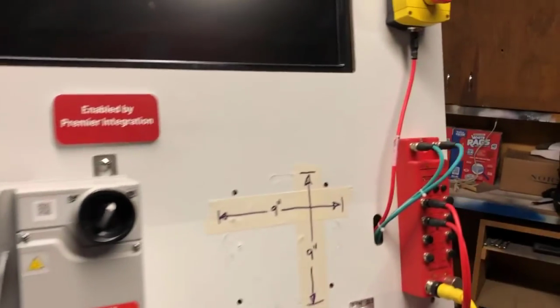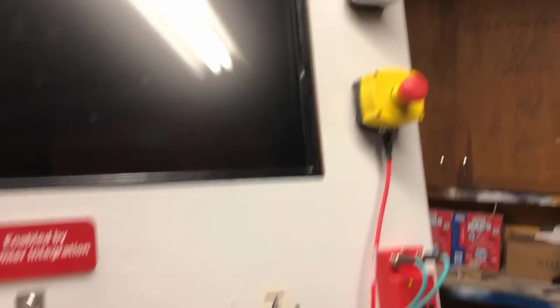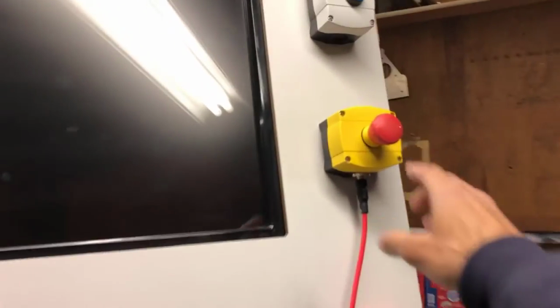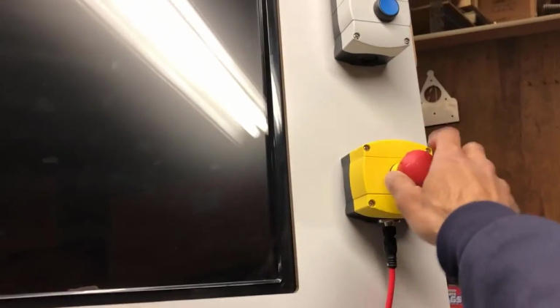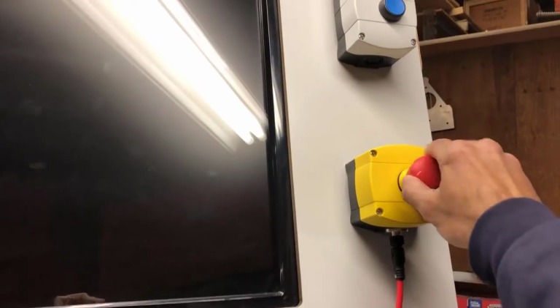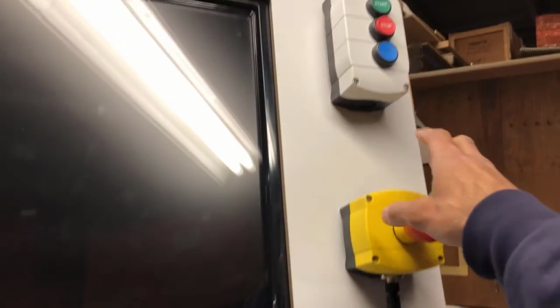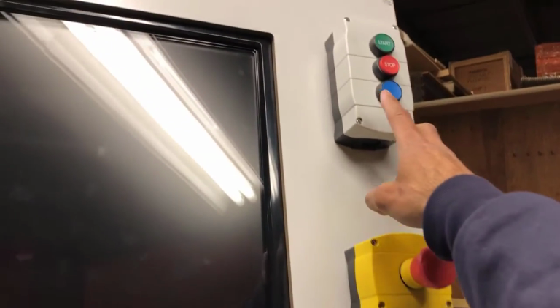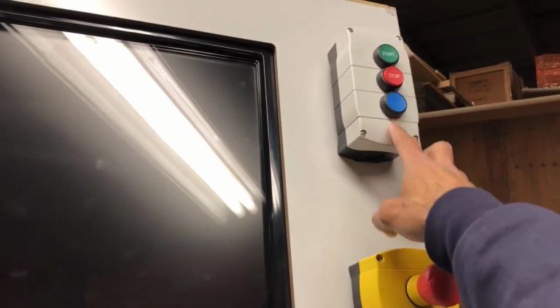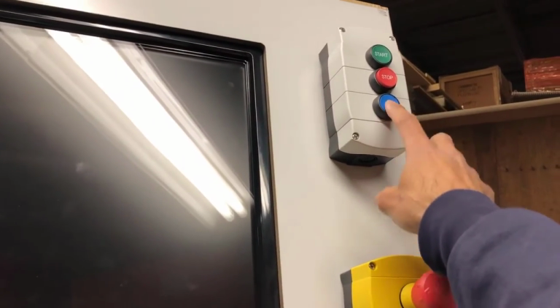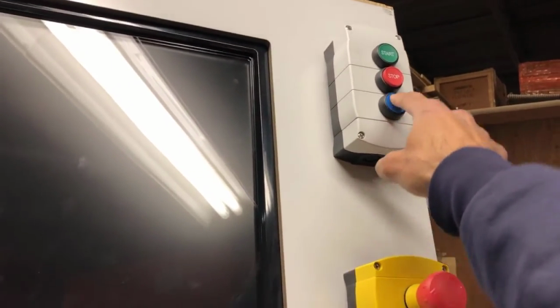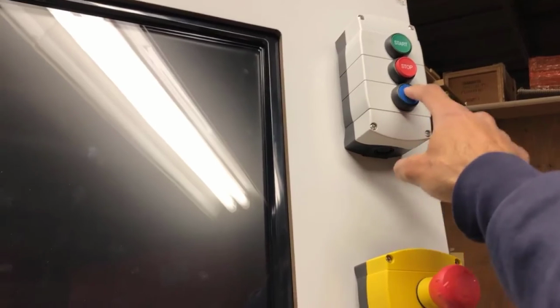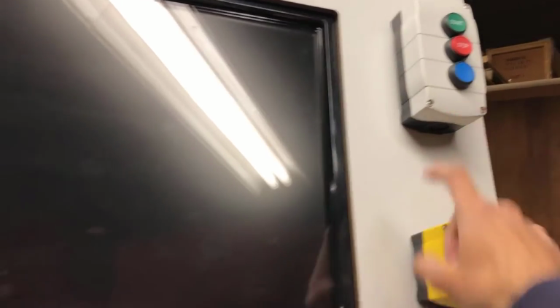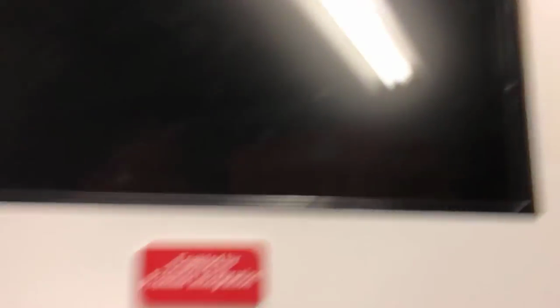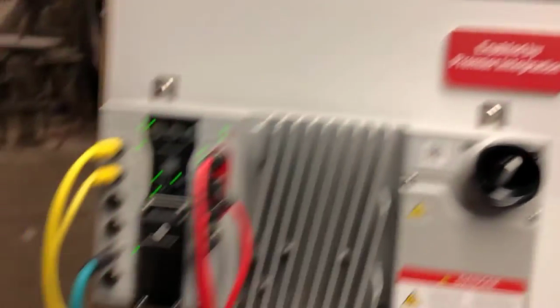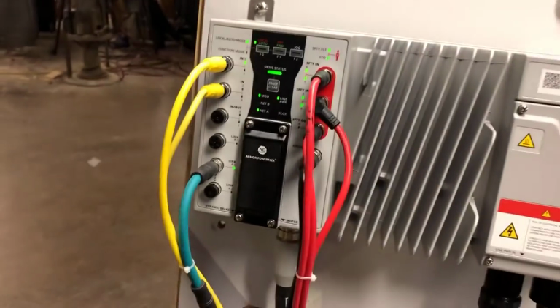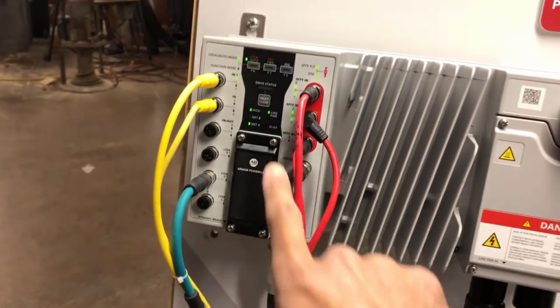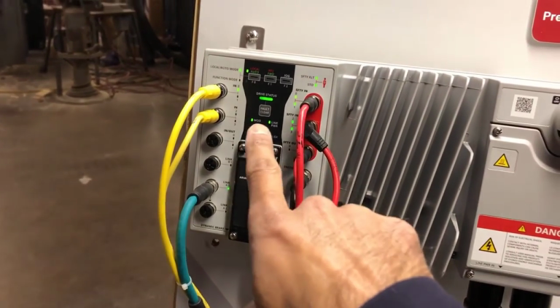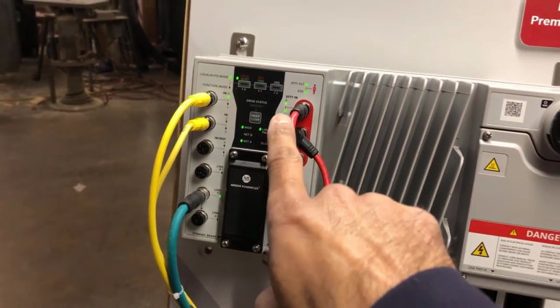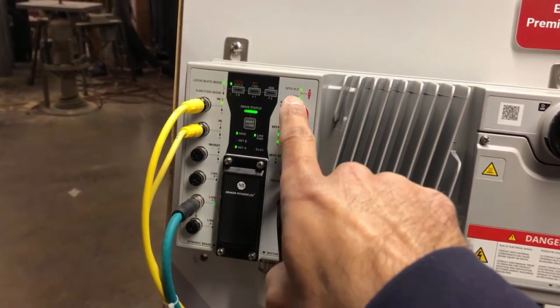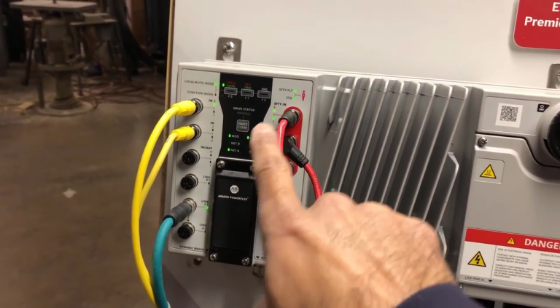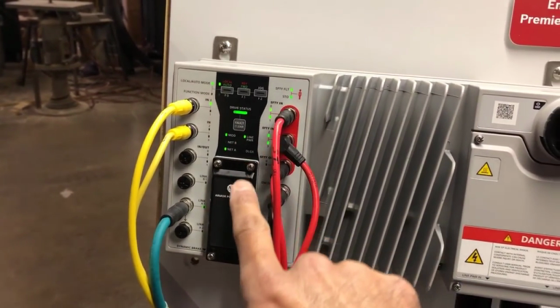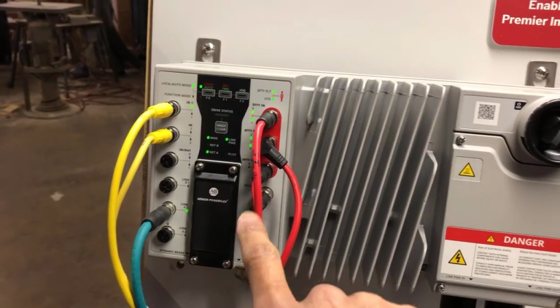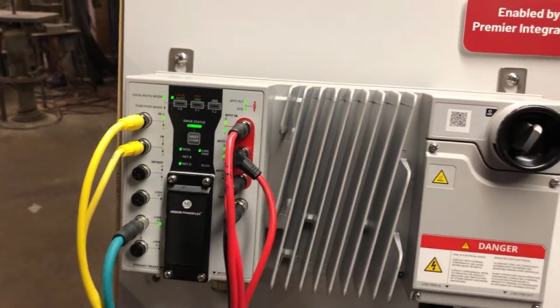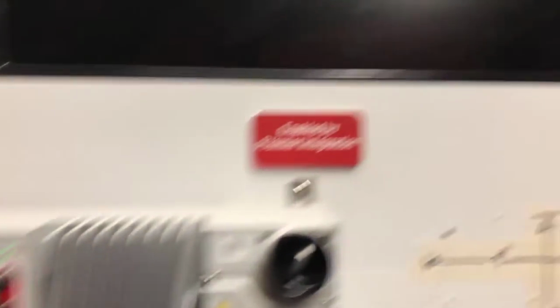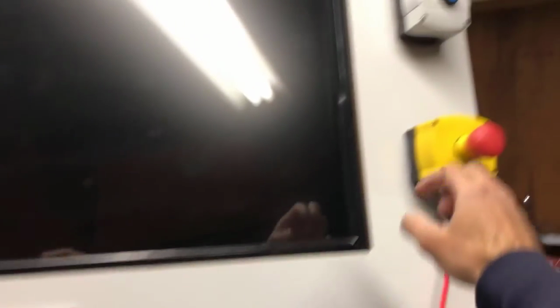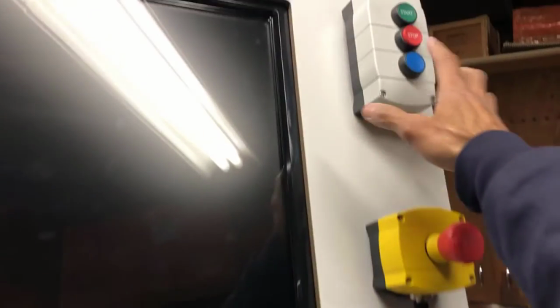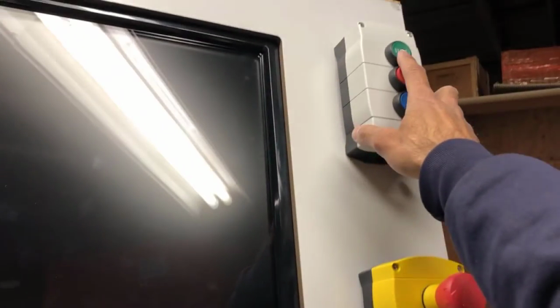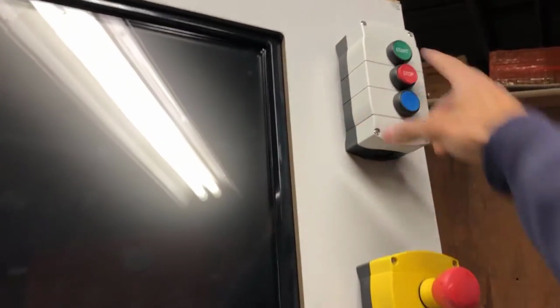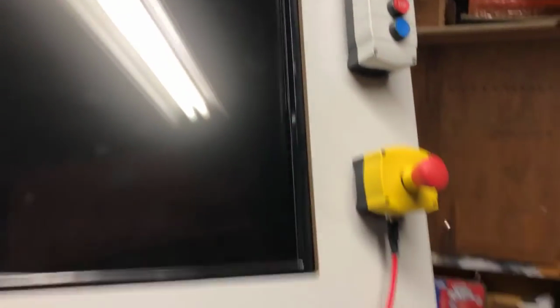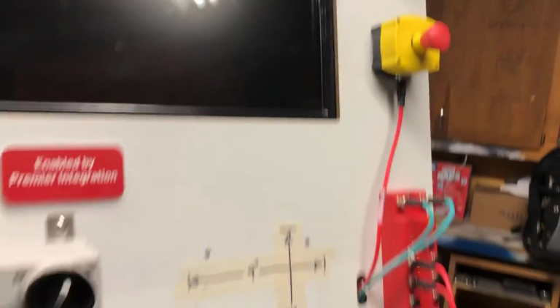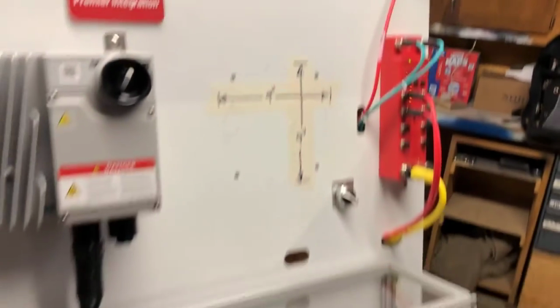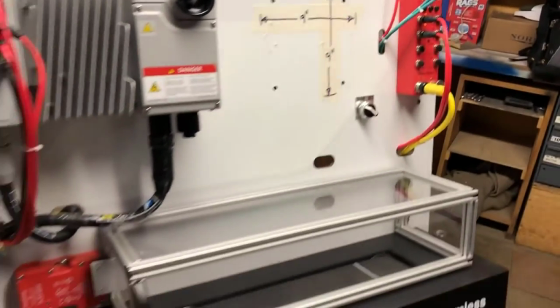I'll go ahead and reset my e-stop and clear the fault, then start the drive again. After I clear the fault you can see that my statuses are all green again, and I'll go ahead and start the drive one more time.